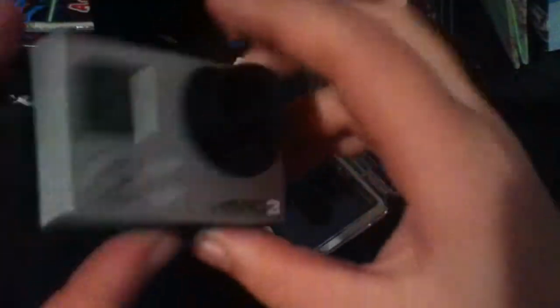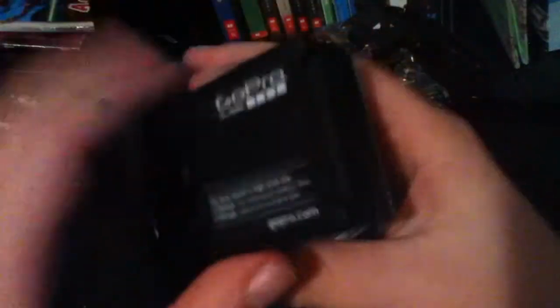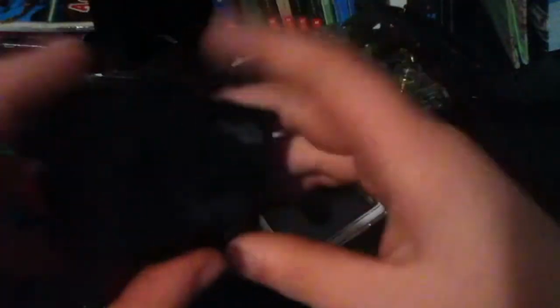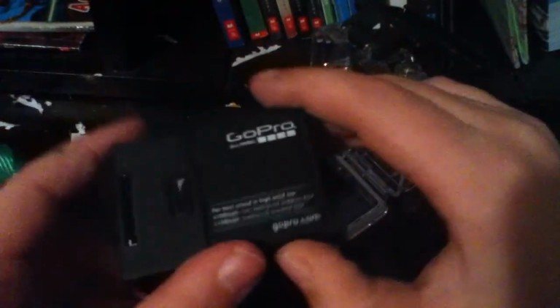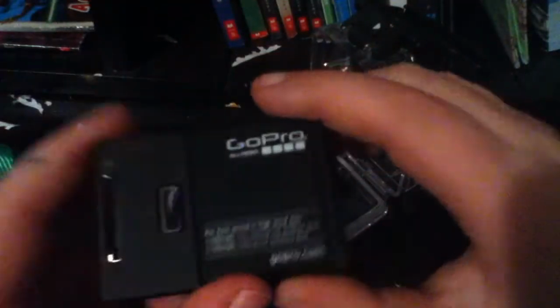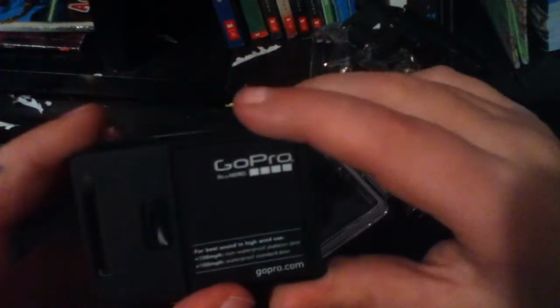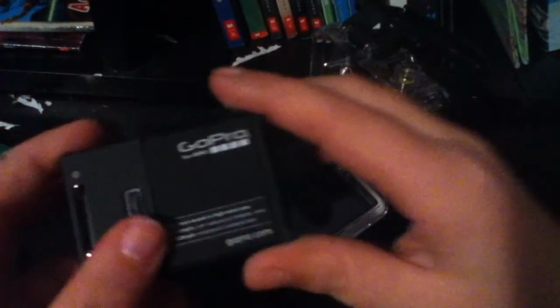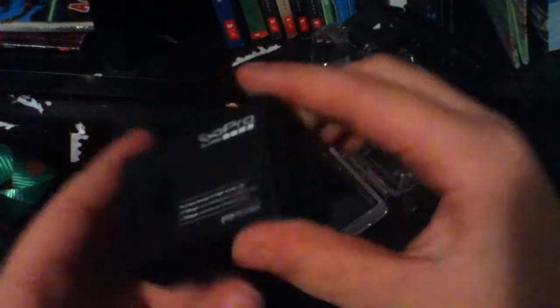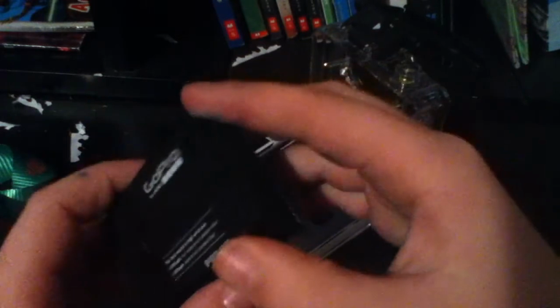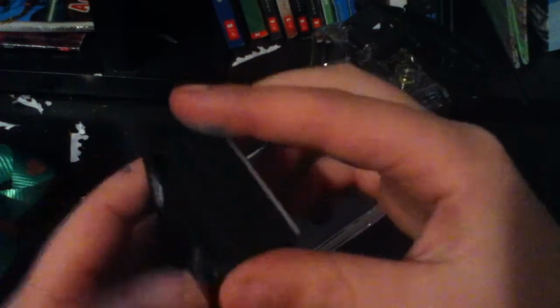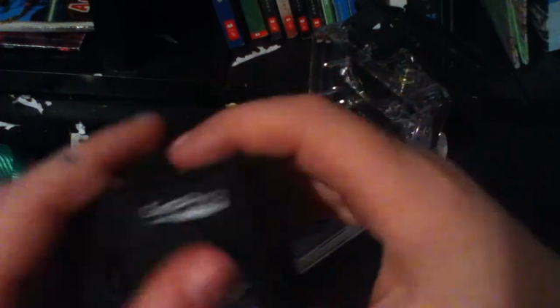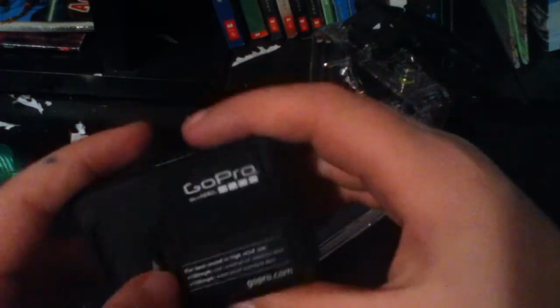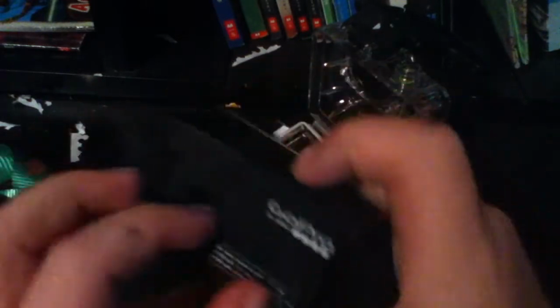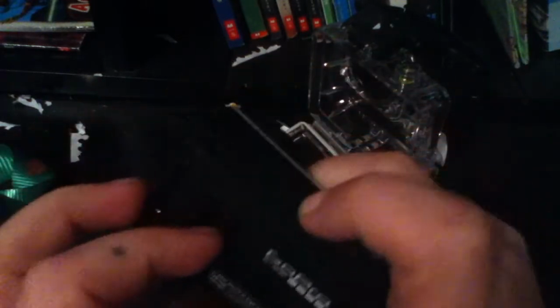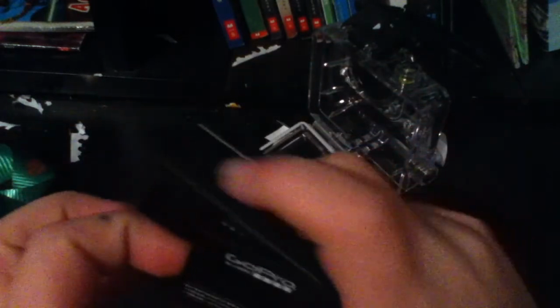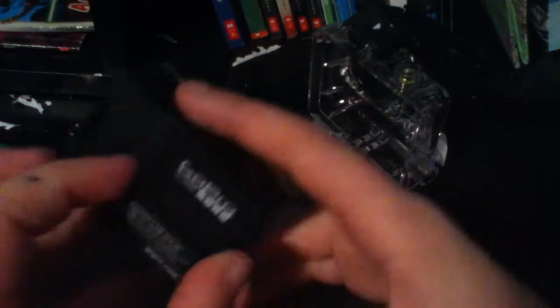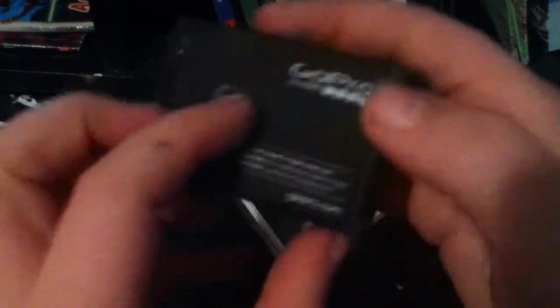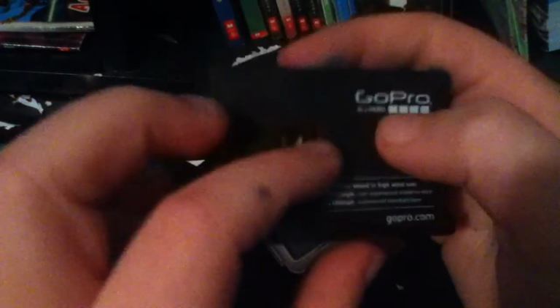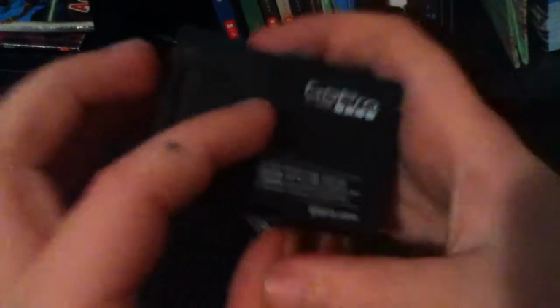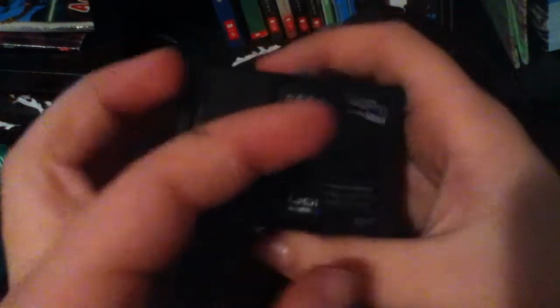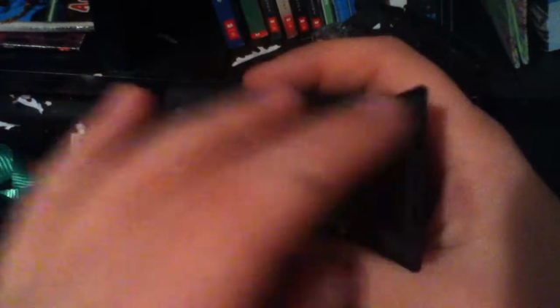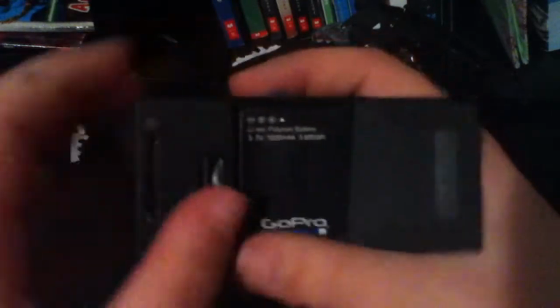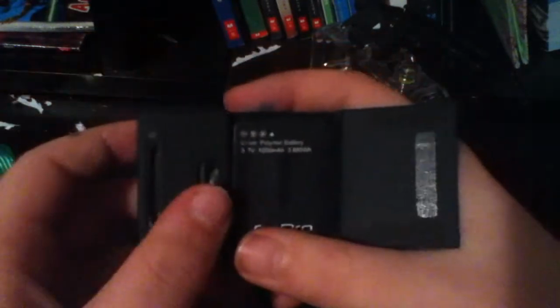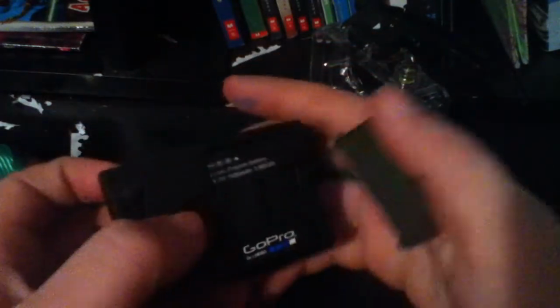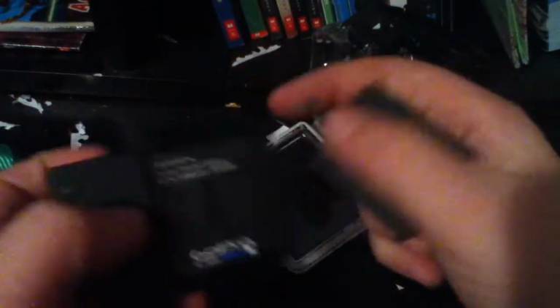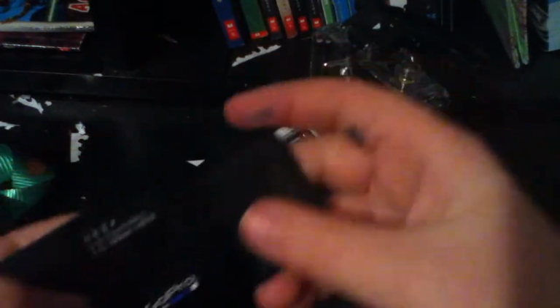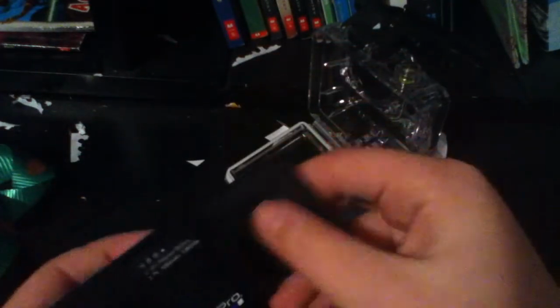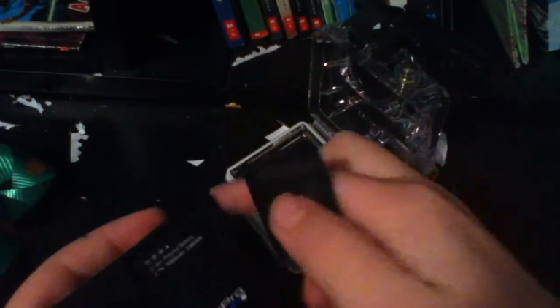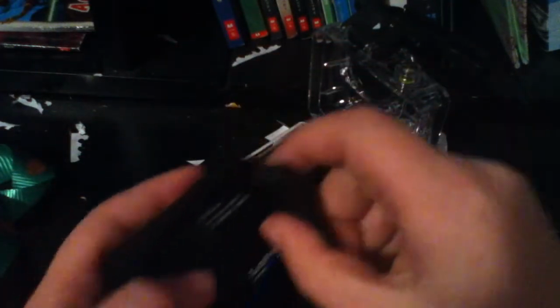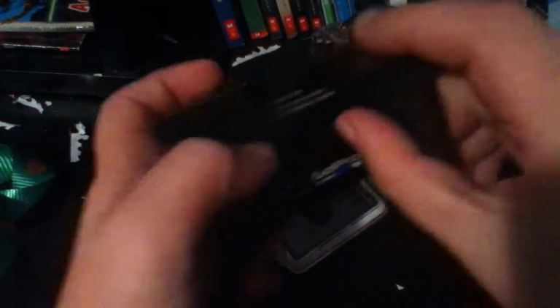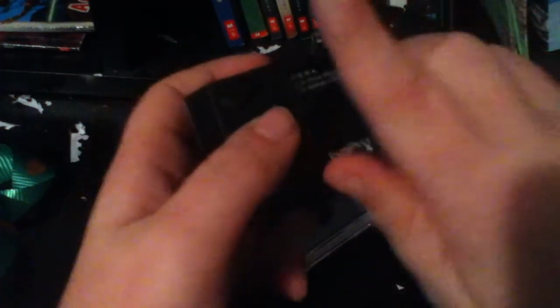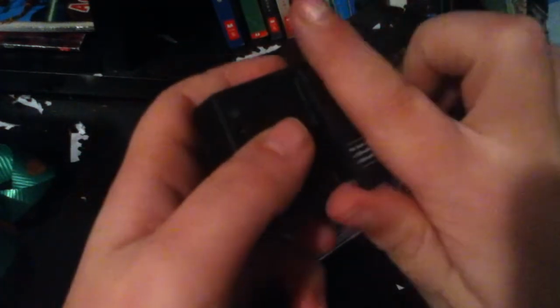So yeah, the lens. I forgot to show you guys the battery — the battery's in here. Nothing really special. Put the battery back in.